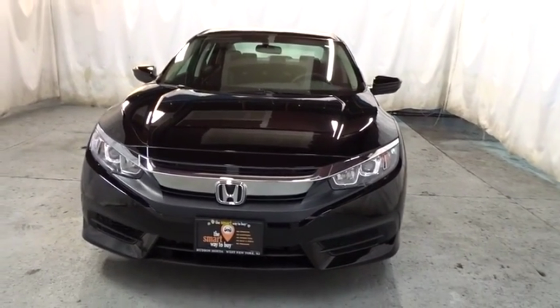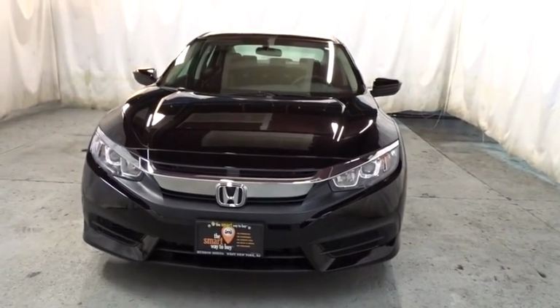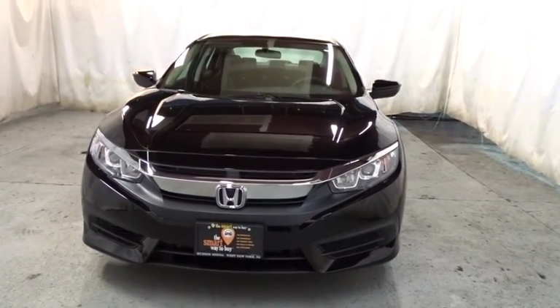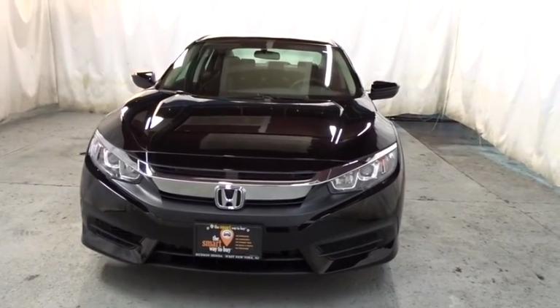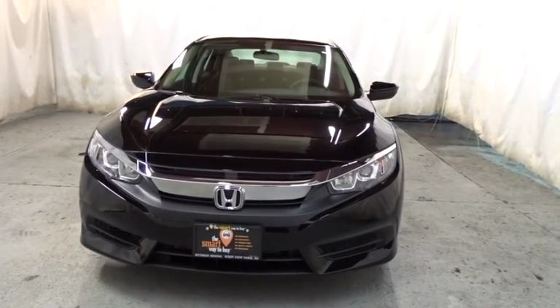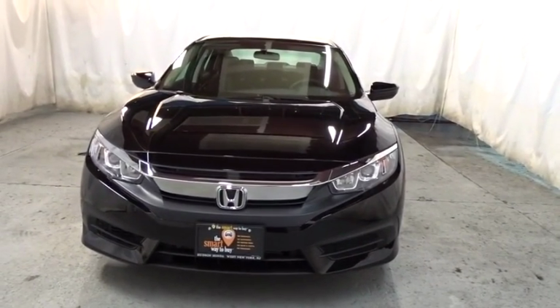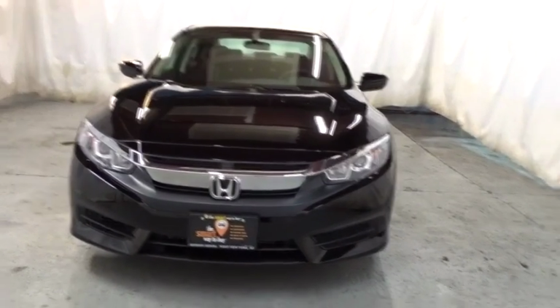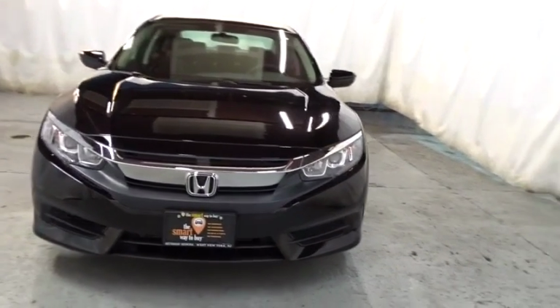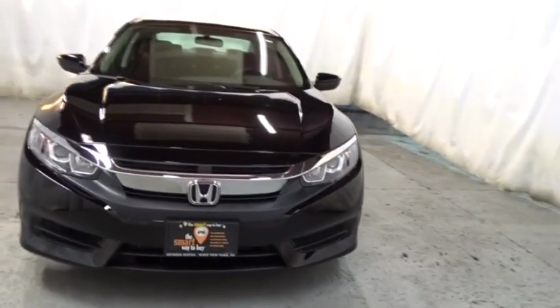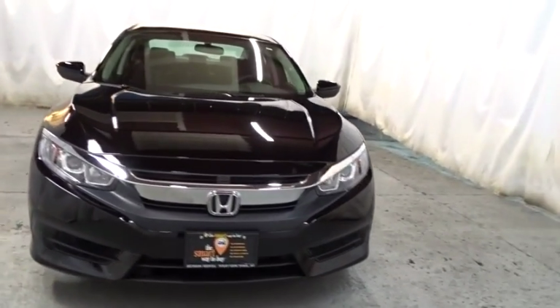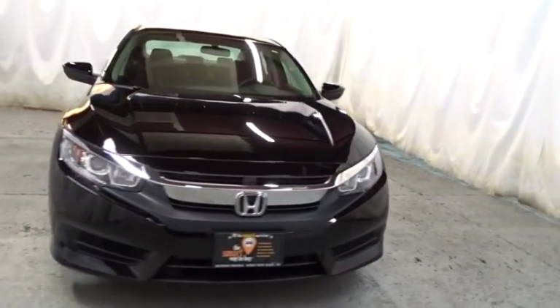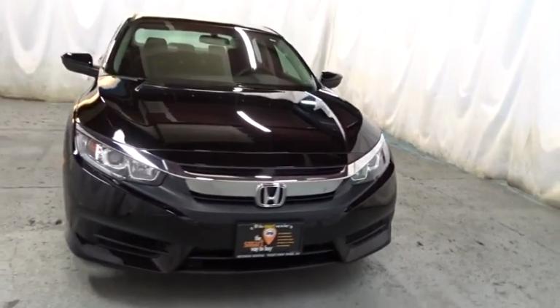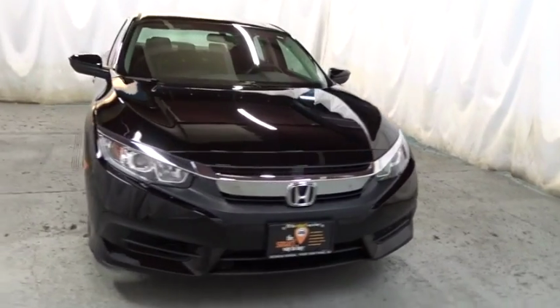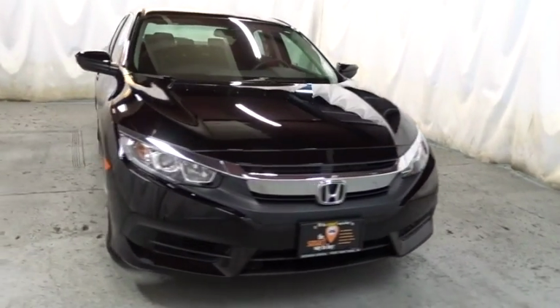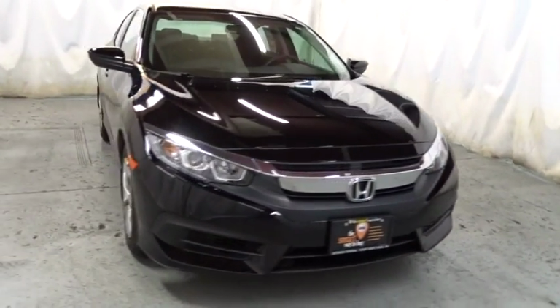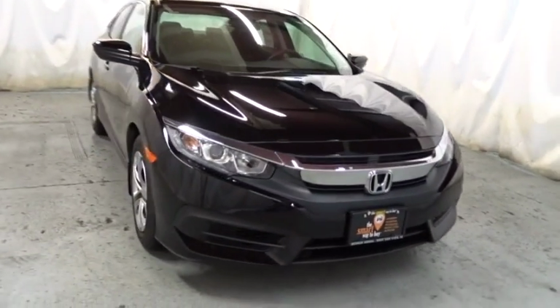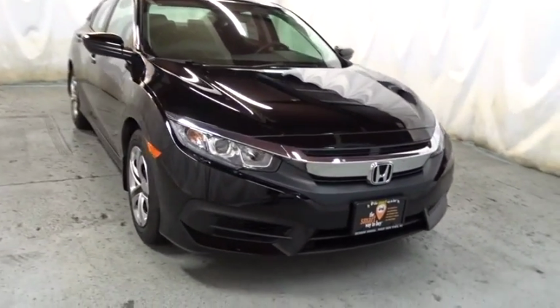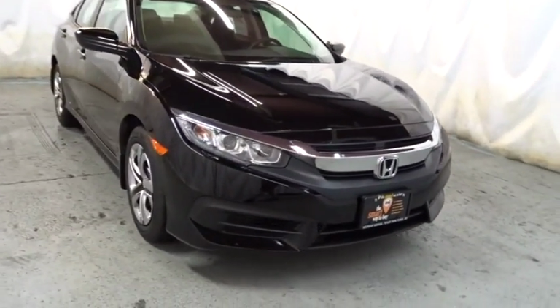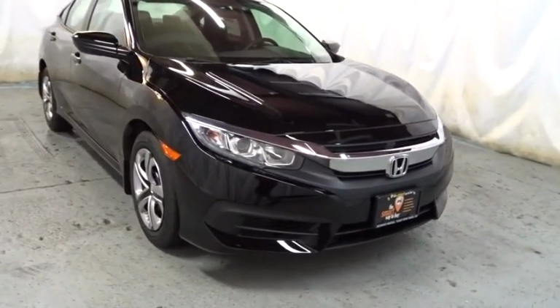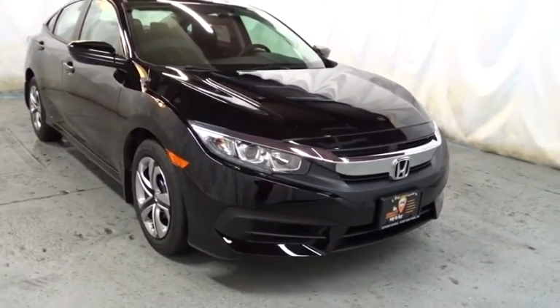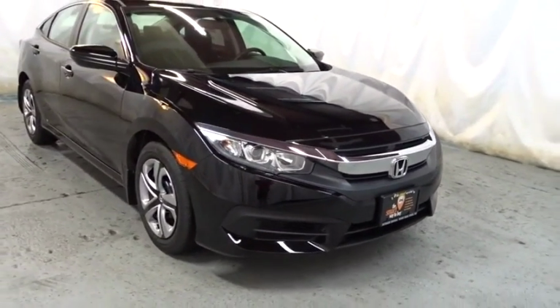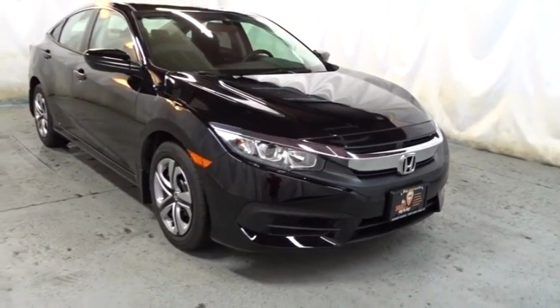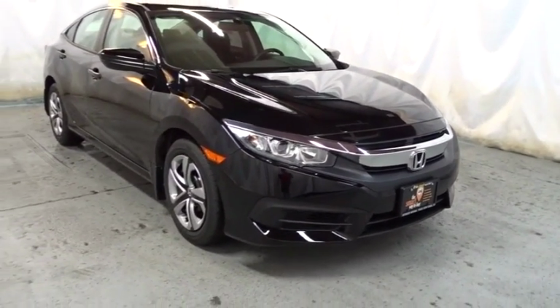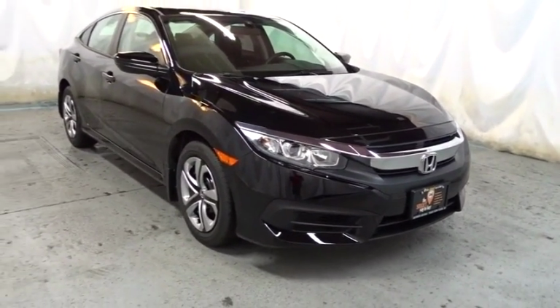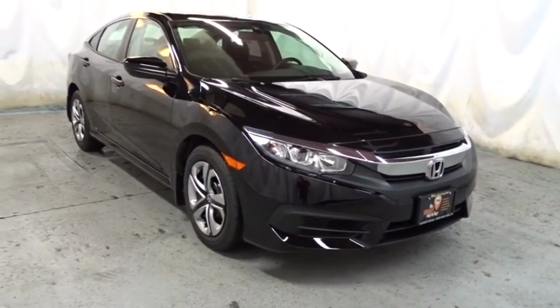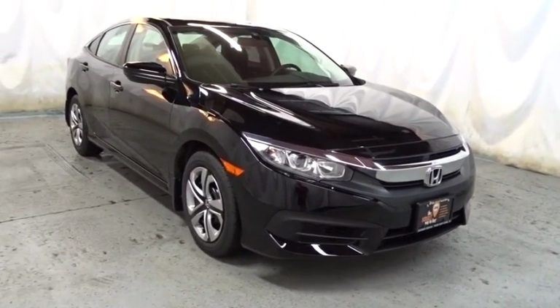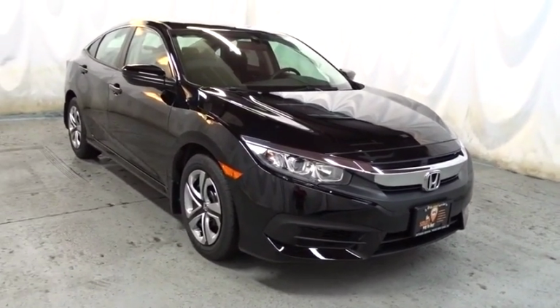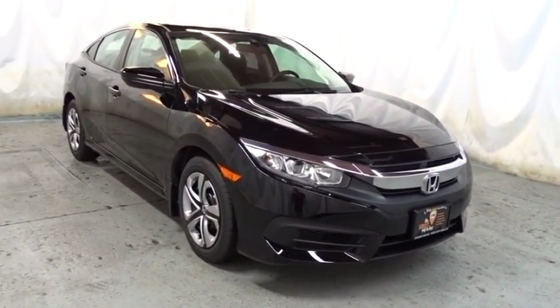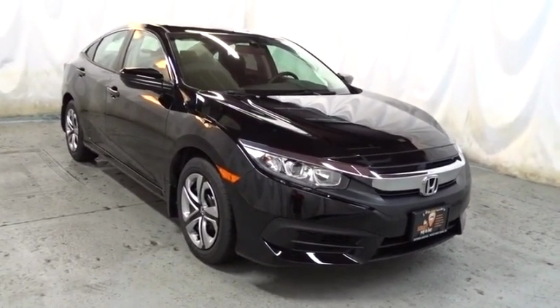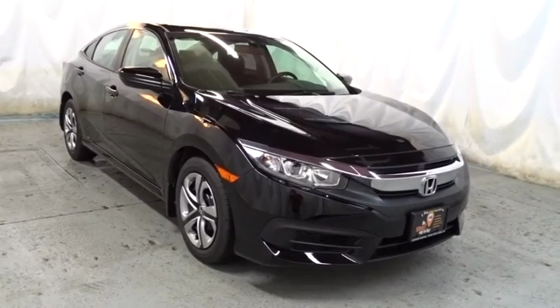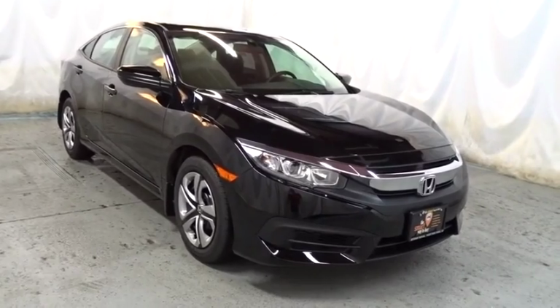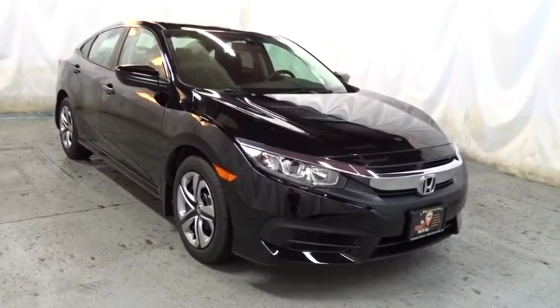Keyless entry, backup camera, Bluetooth, front wheel drive, day and night rear view mirror, outside temperature gauge, brake assist, cloth seat trim.